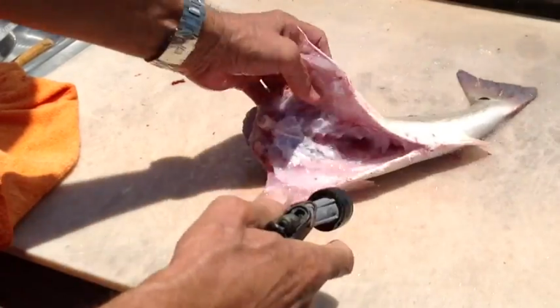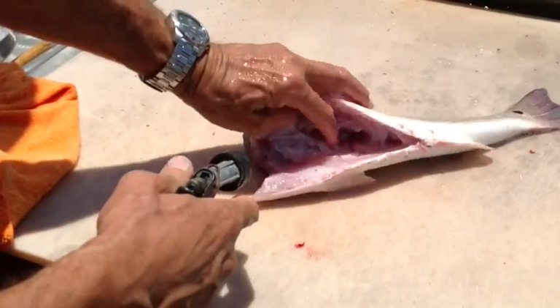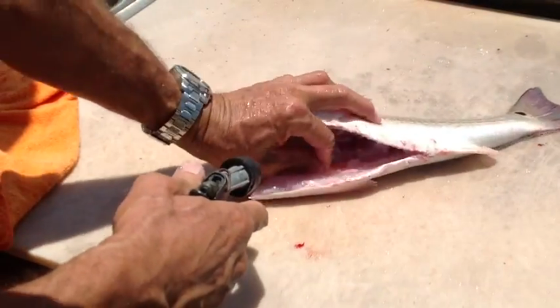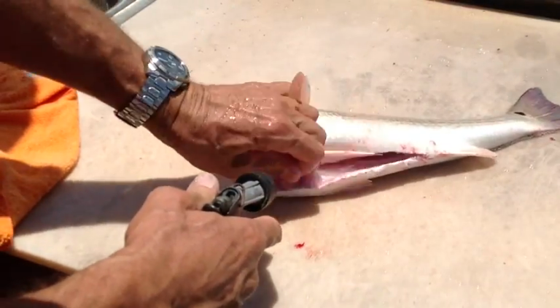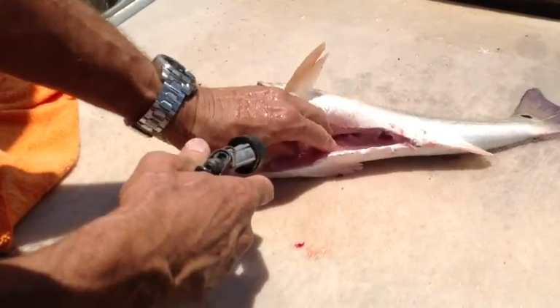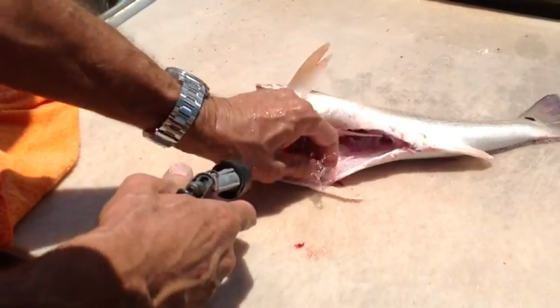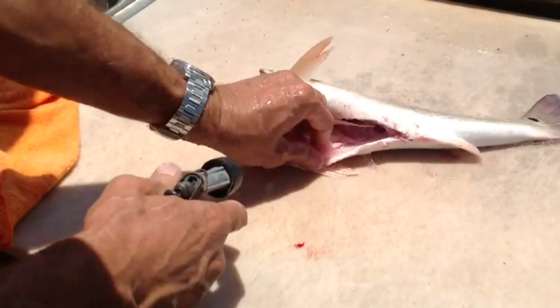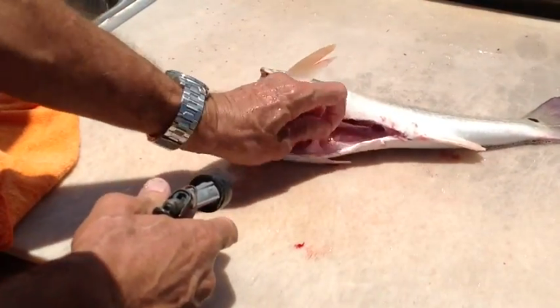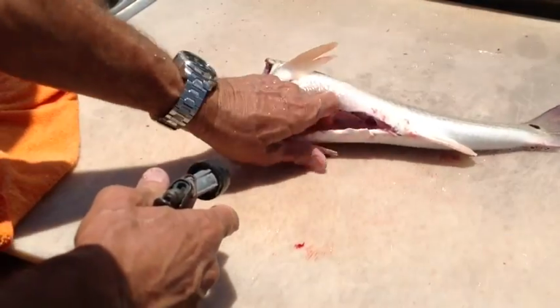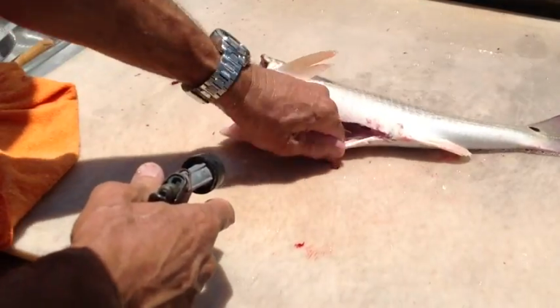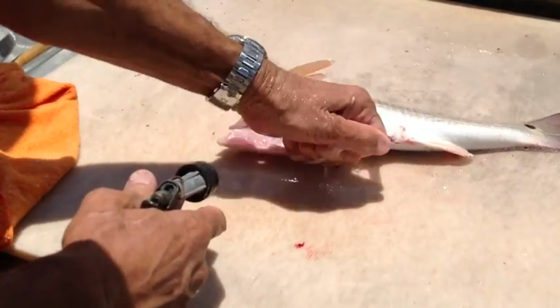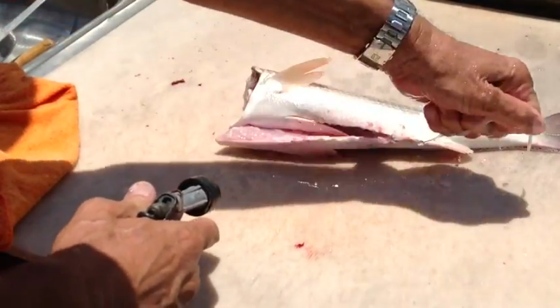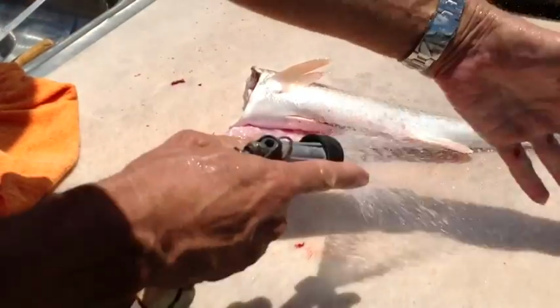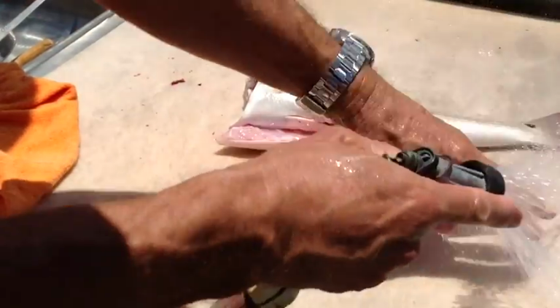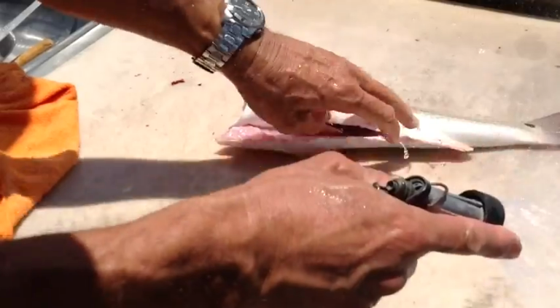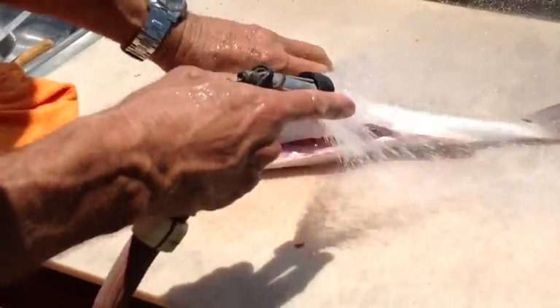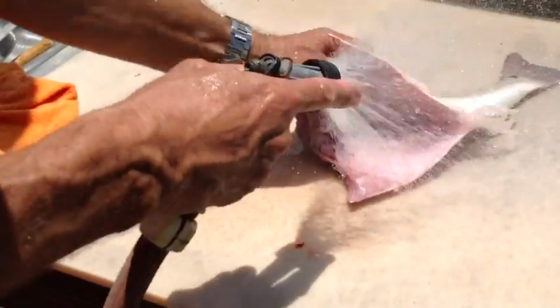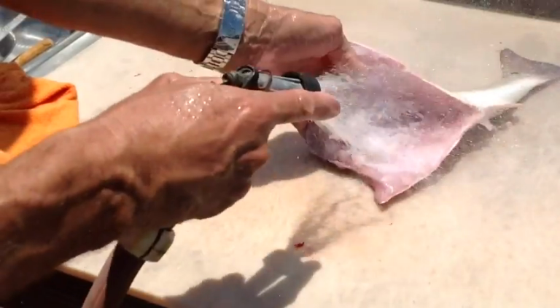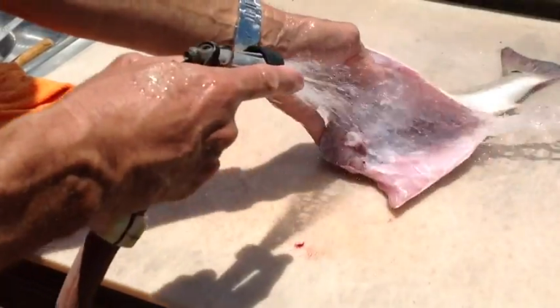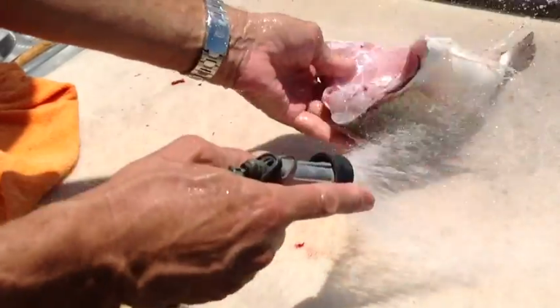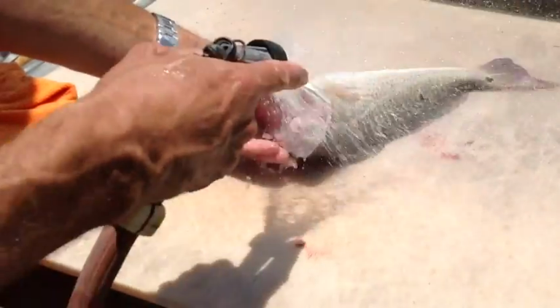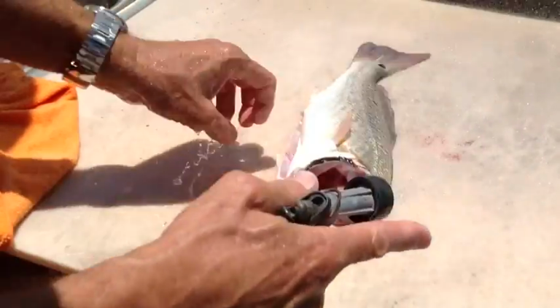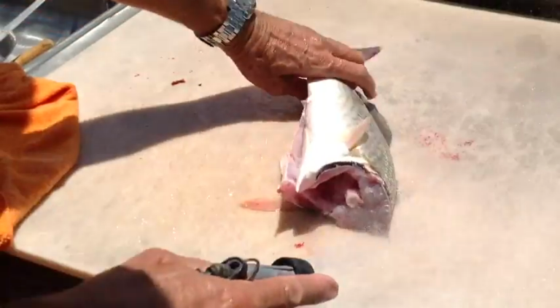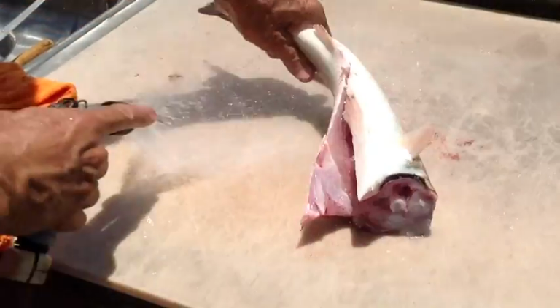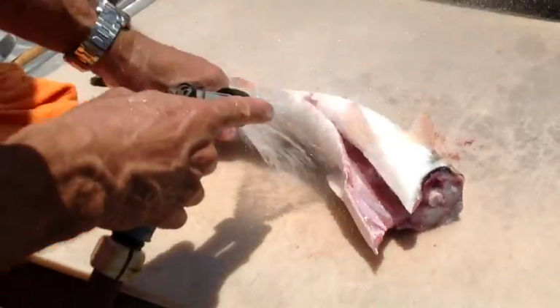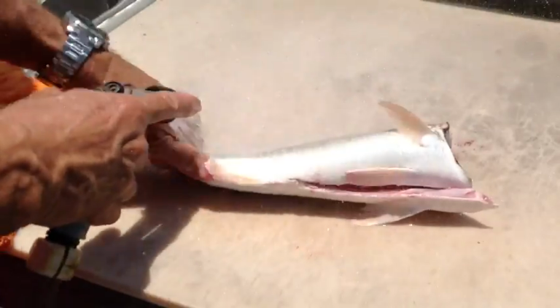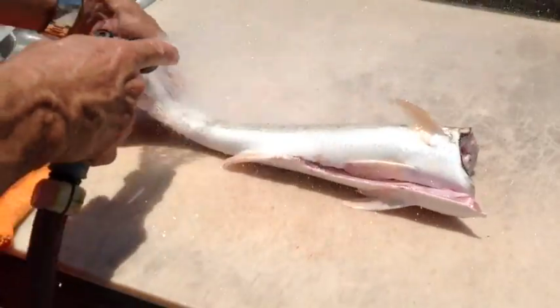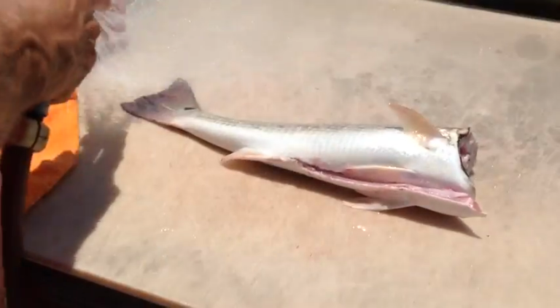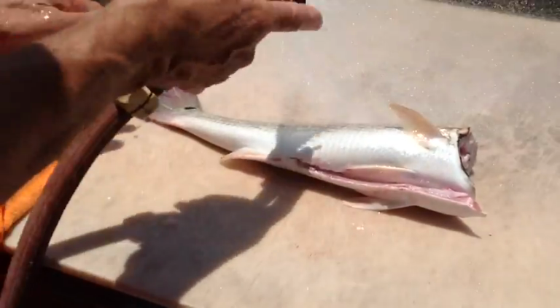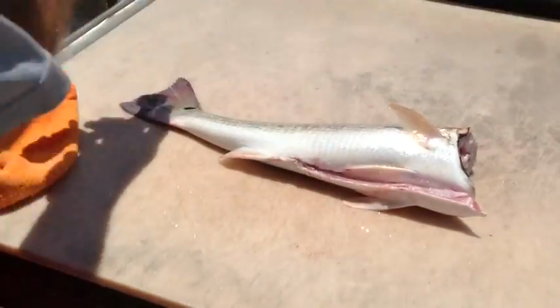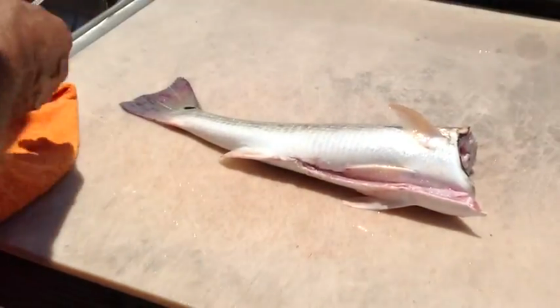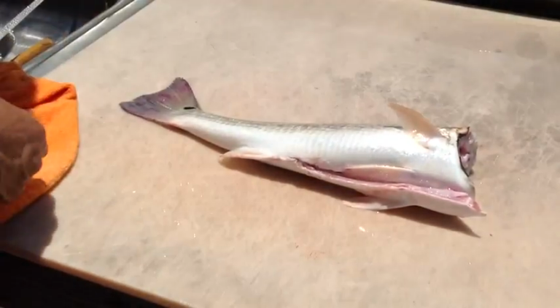To each his own how to do it, but we like to say: don't just do it, do it right. We're going to get you back as much meat as you can possibly get out of this fish.